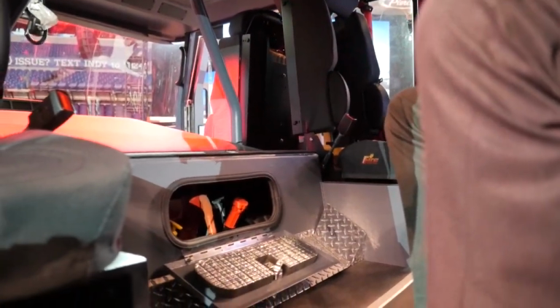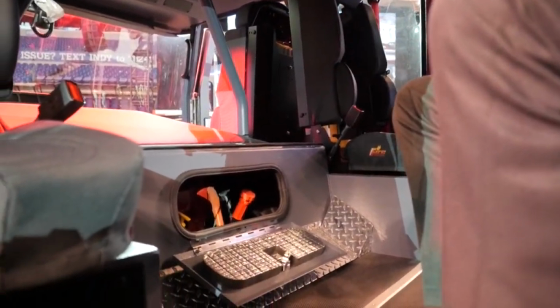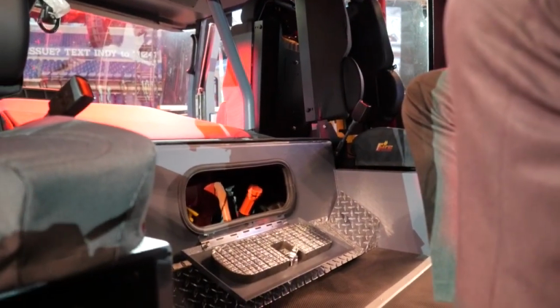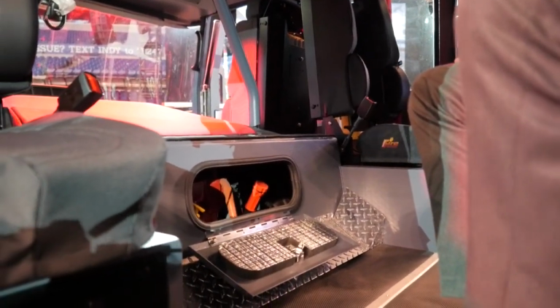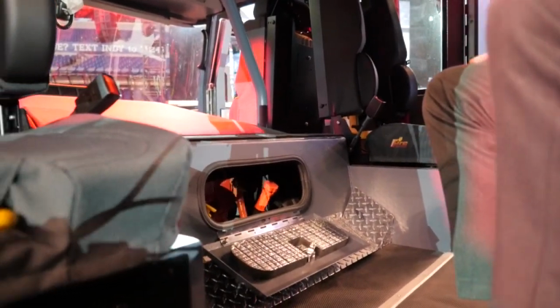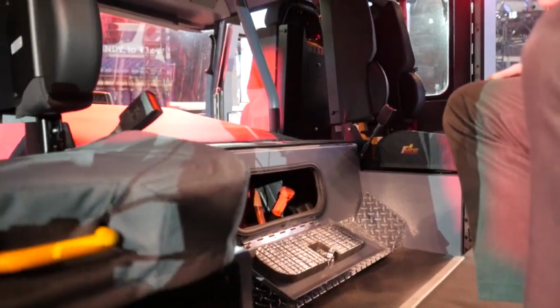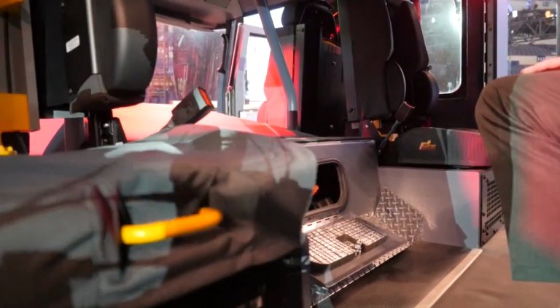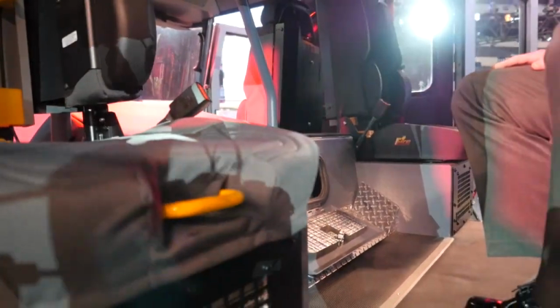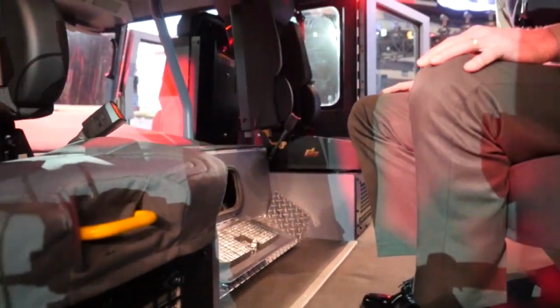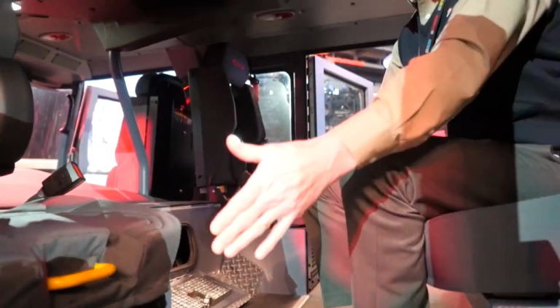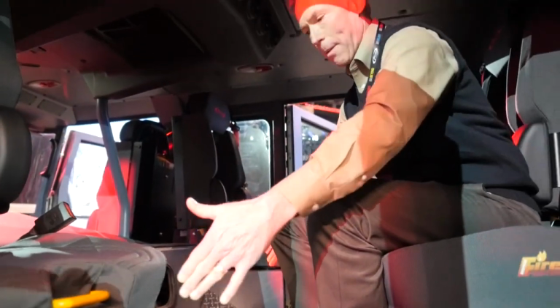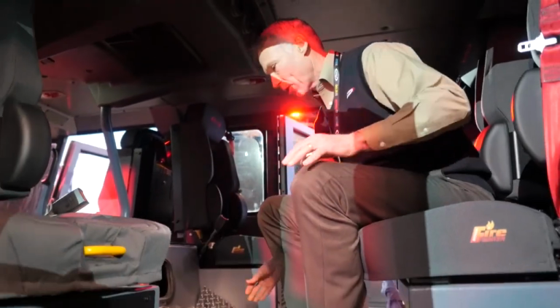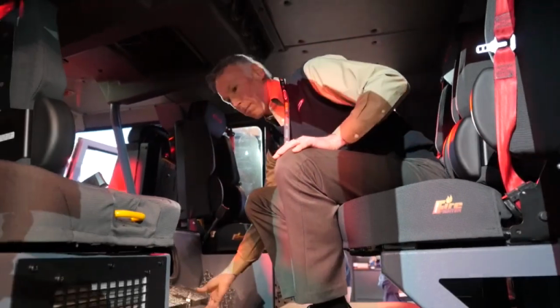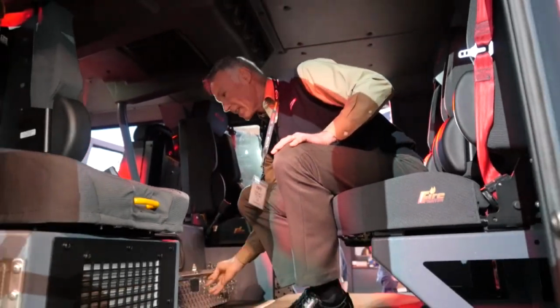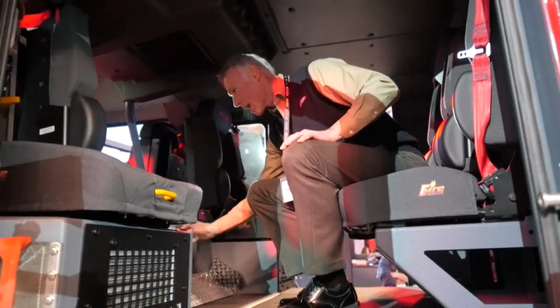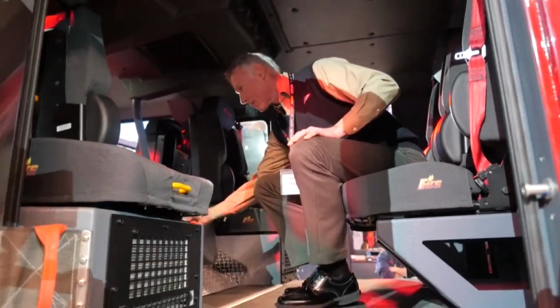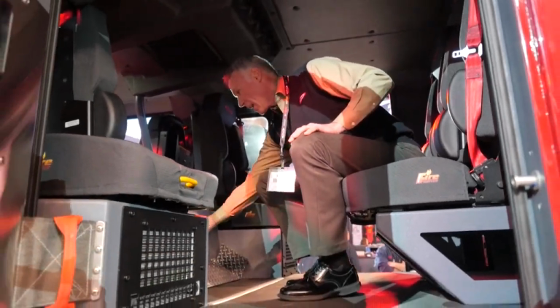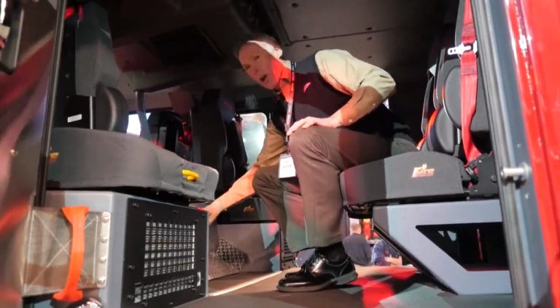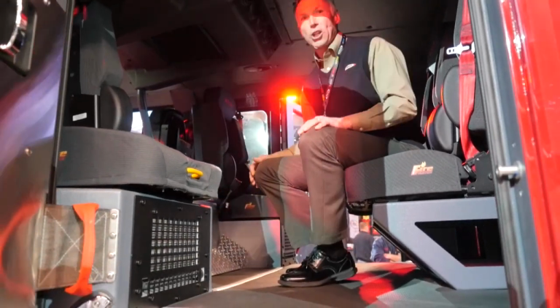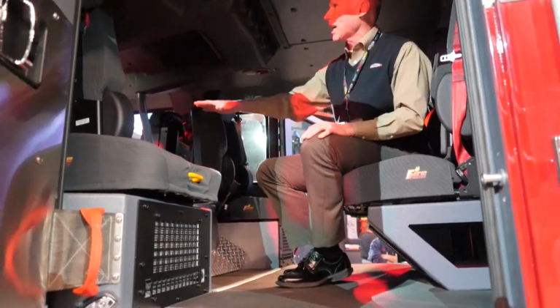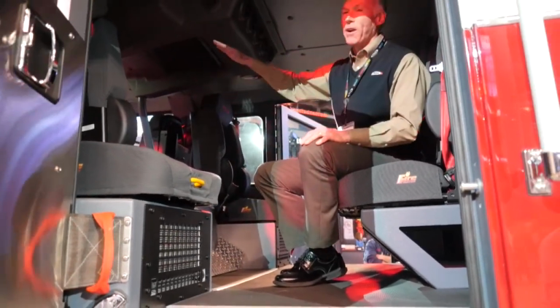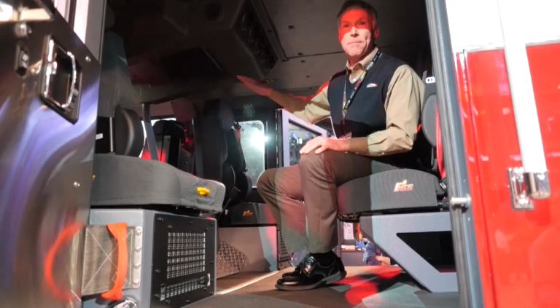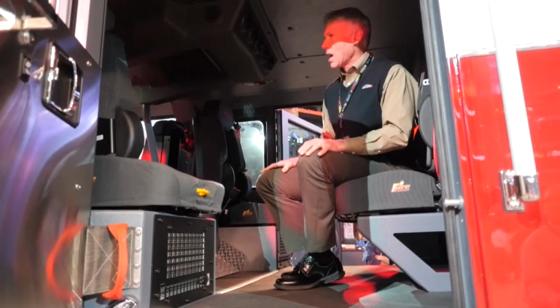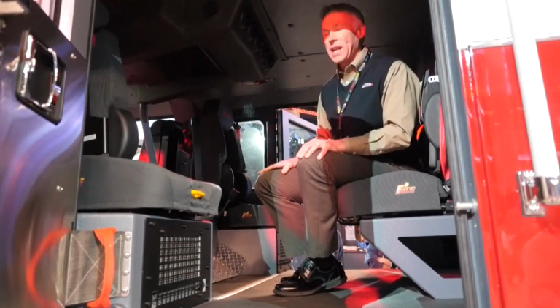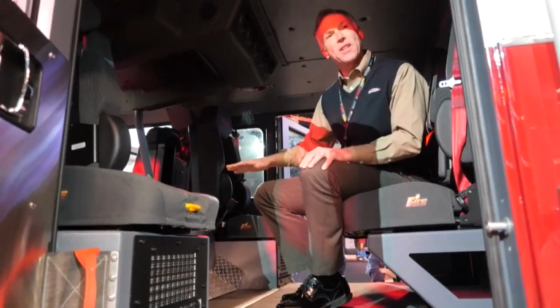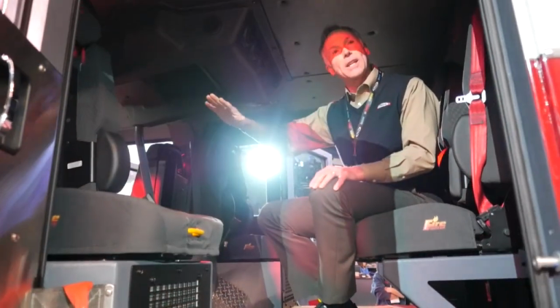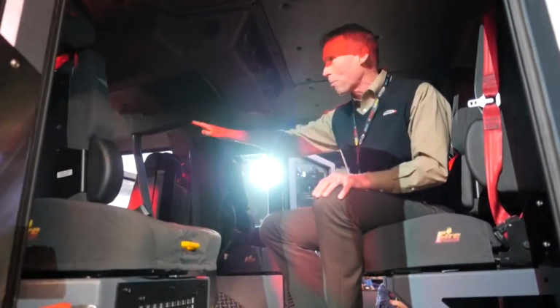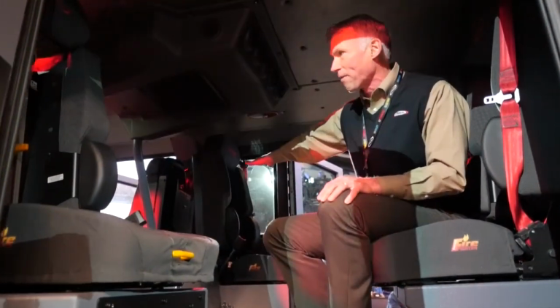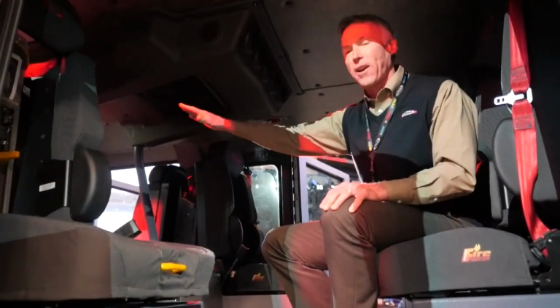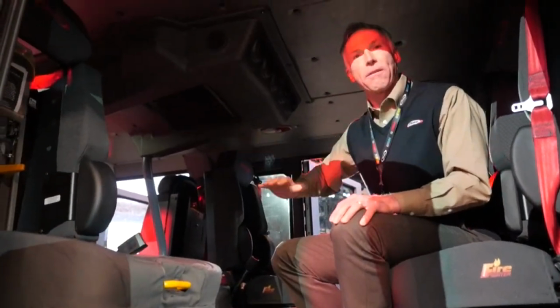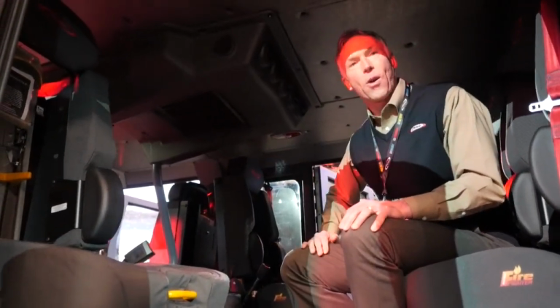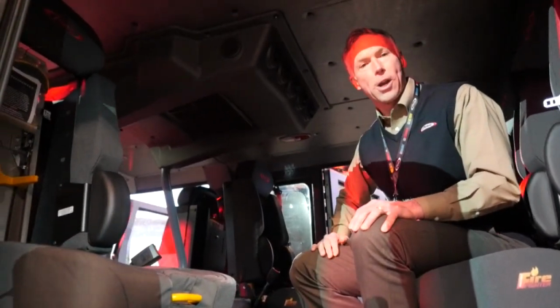Very easy for the firefighter to access. We have our cold climate heaters below the seat box. Air conditioning is ducted overhead. We're trying to keep the visibility open for the firefighter from front to rear.